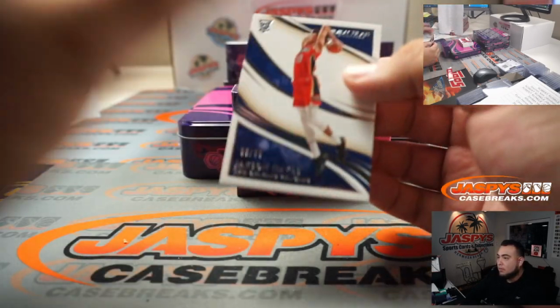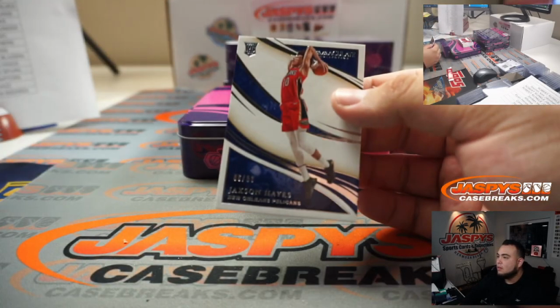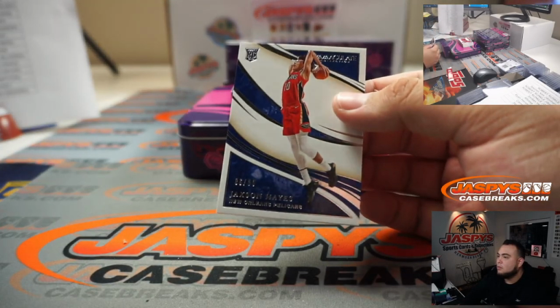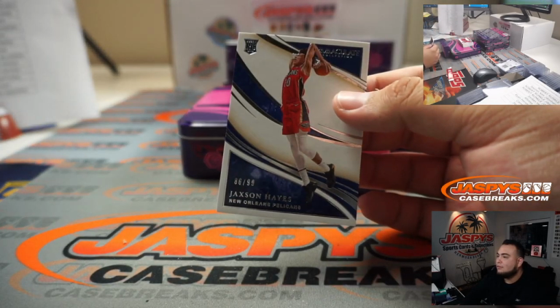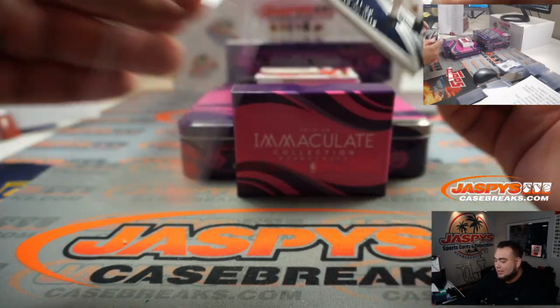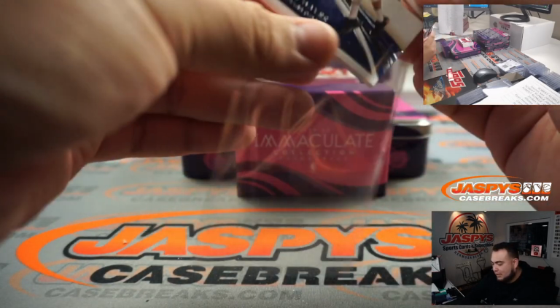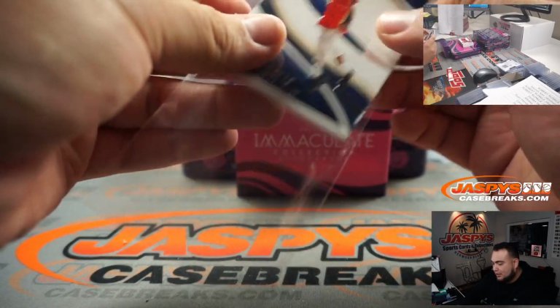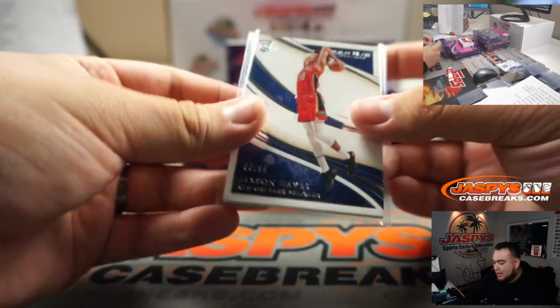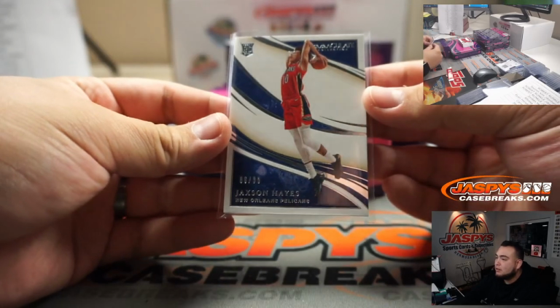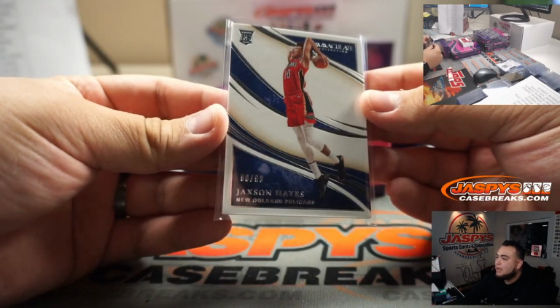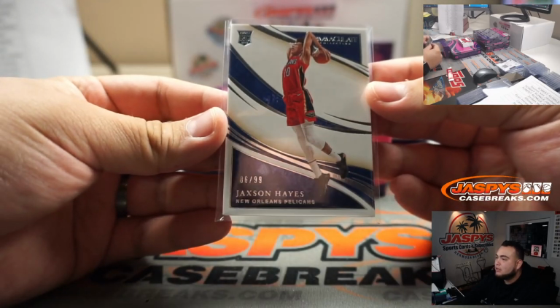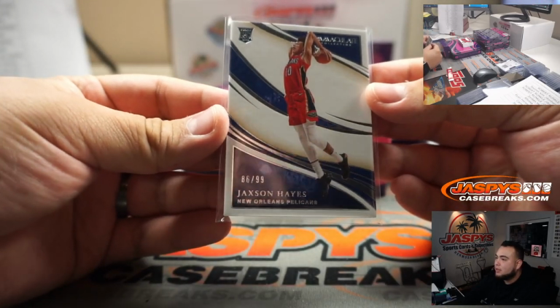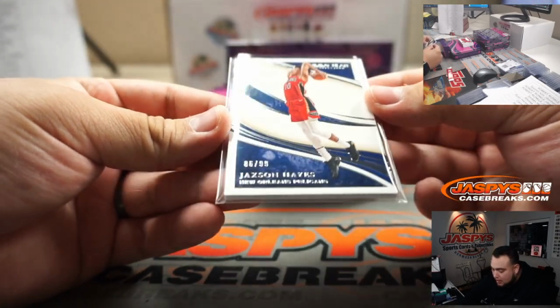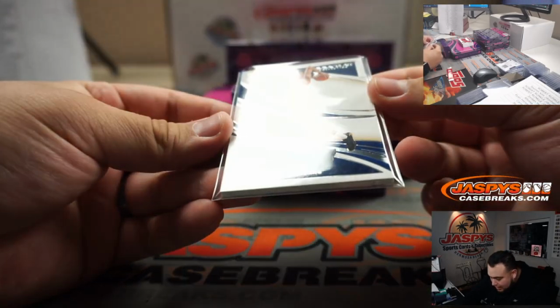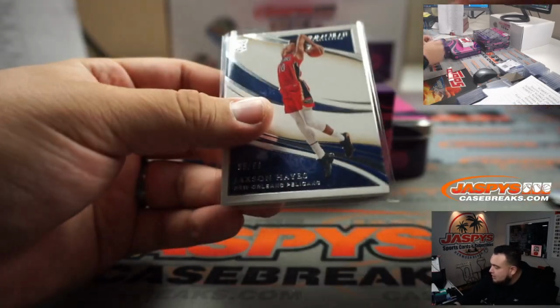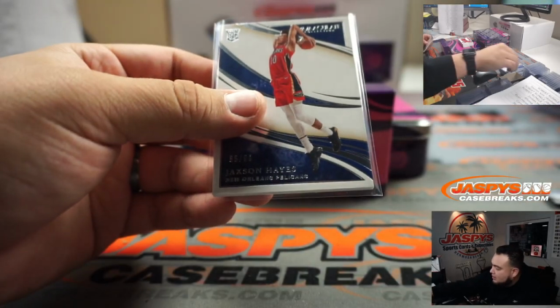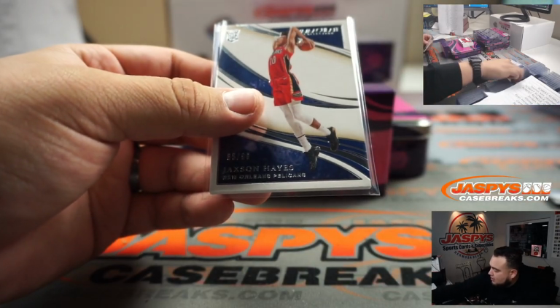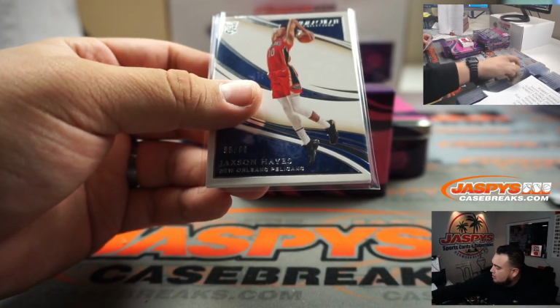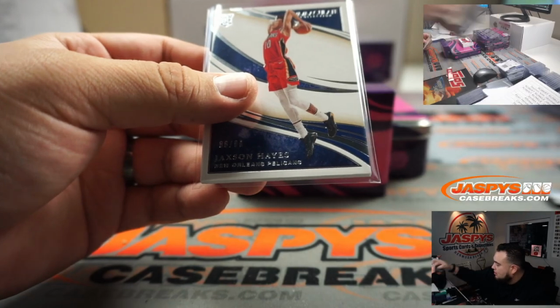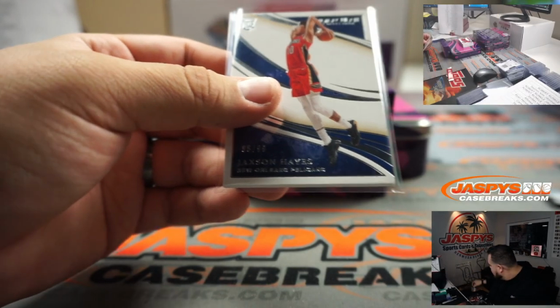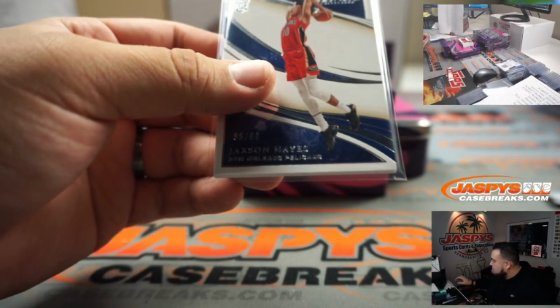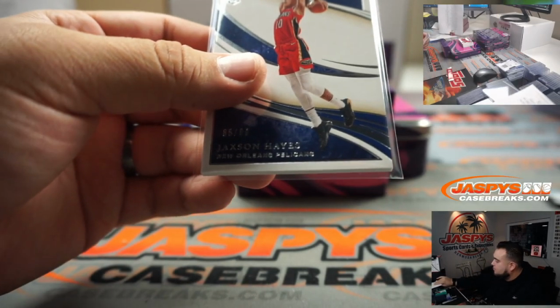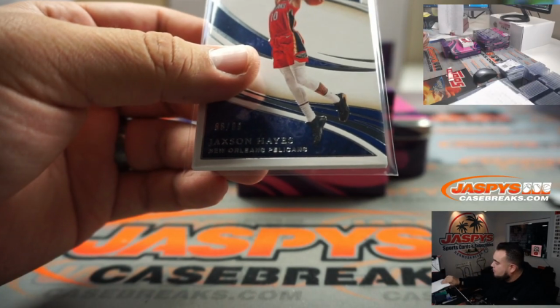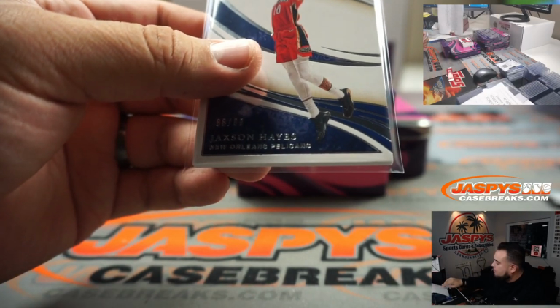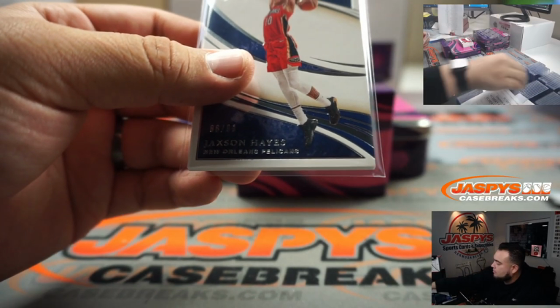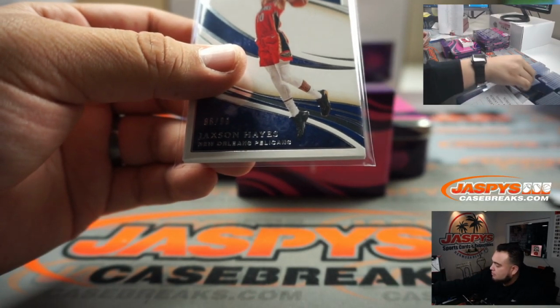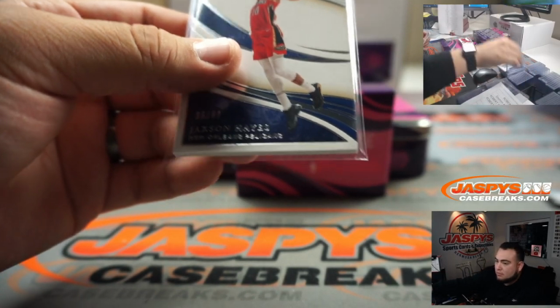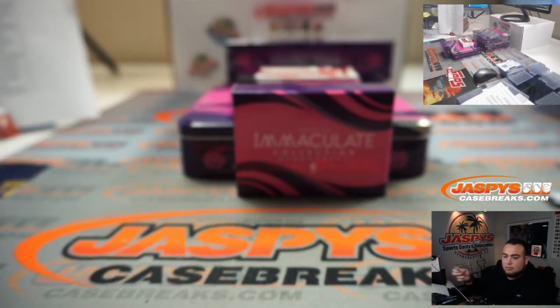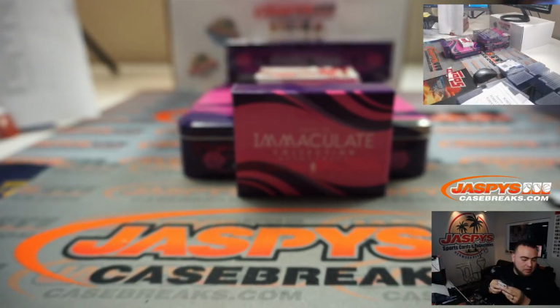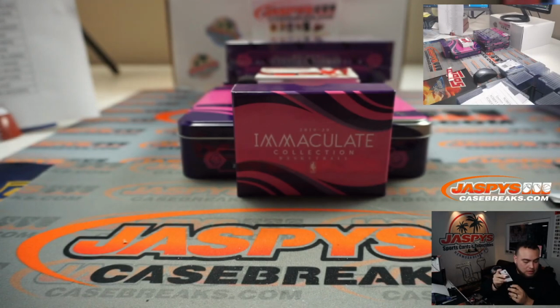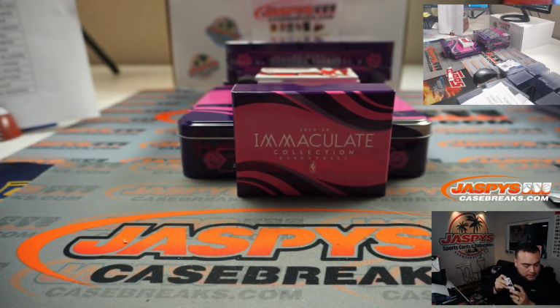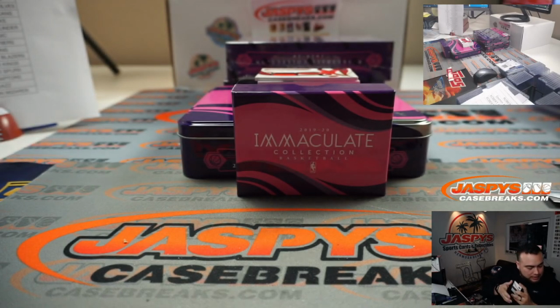We have Jackson Hayes, numbered to 99. Pelicans RMB — 86, spot 6, Pelicans.